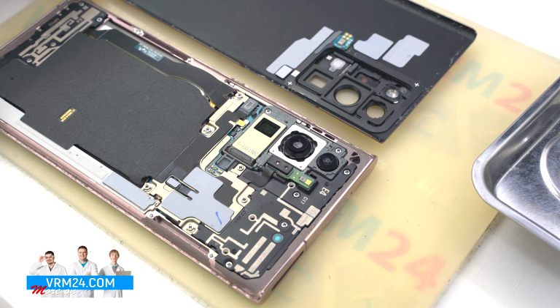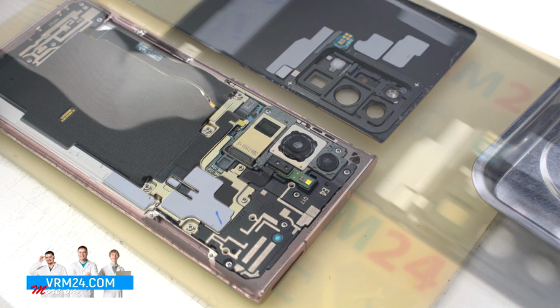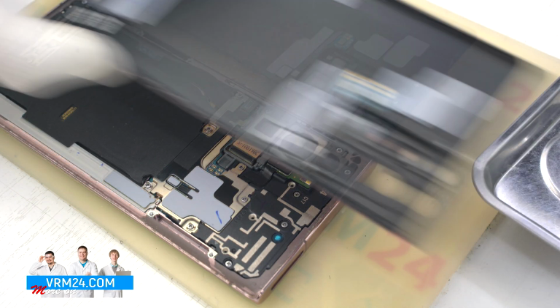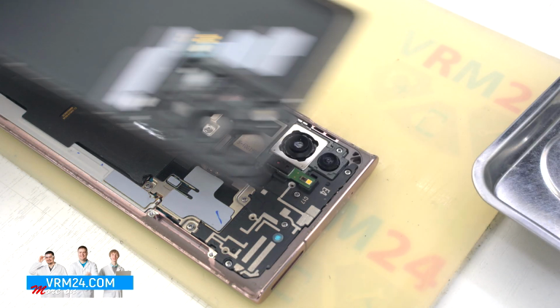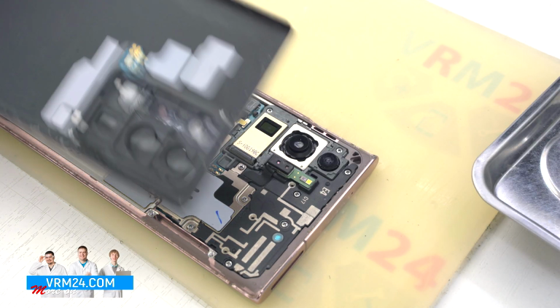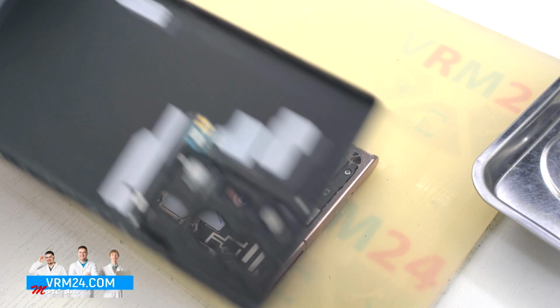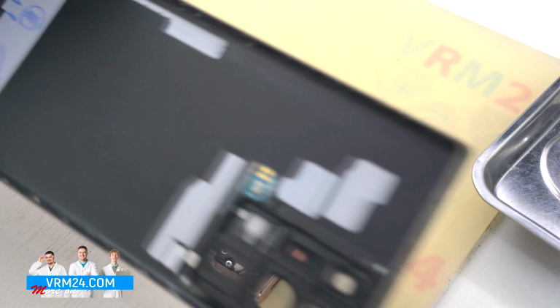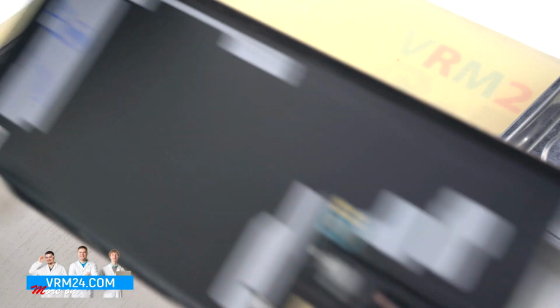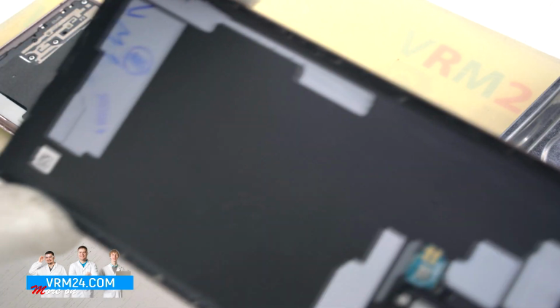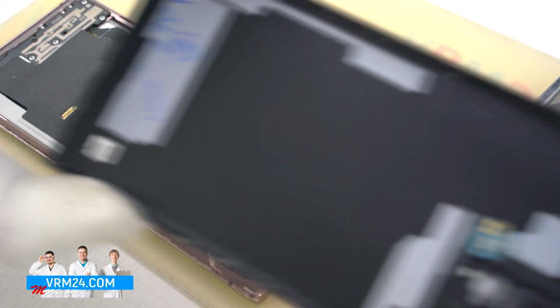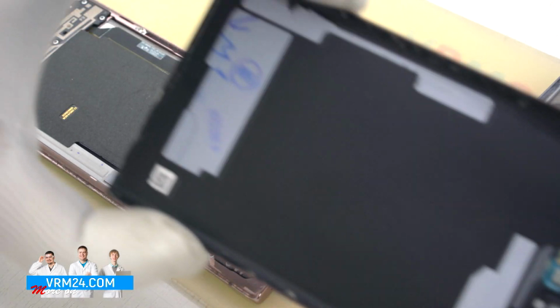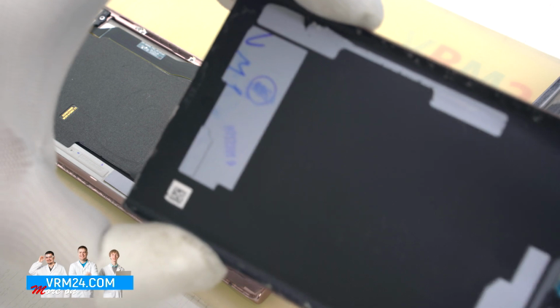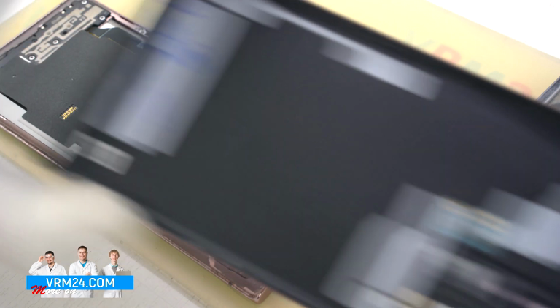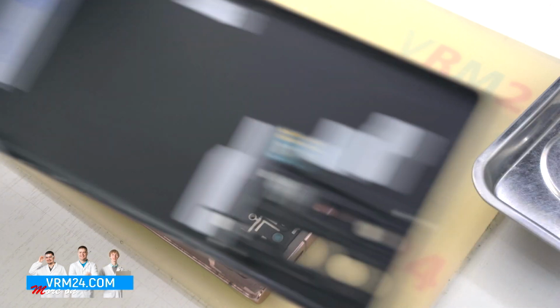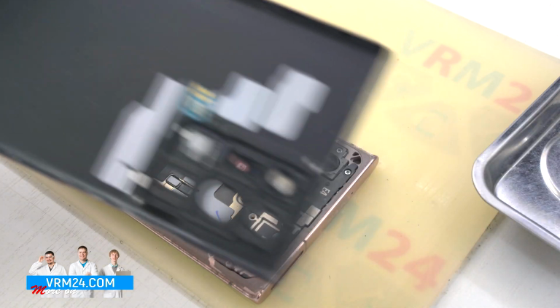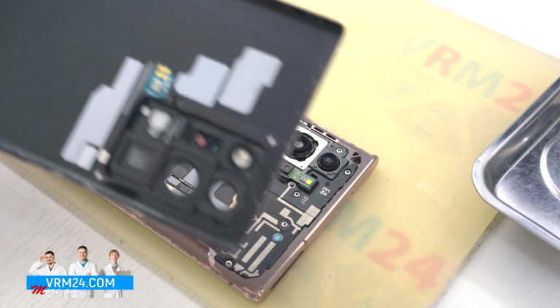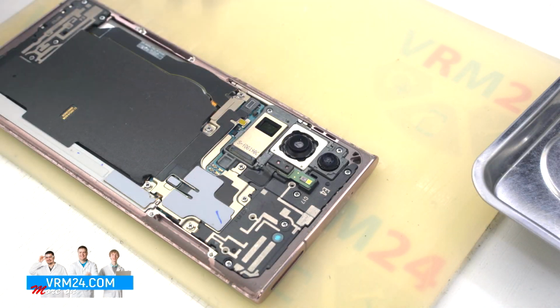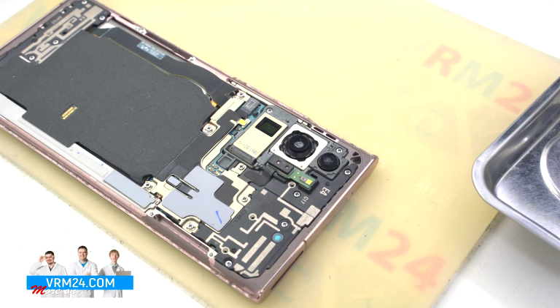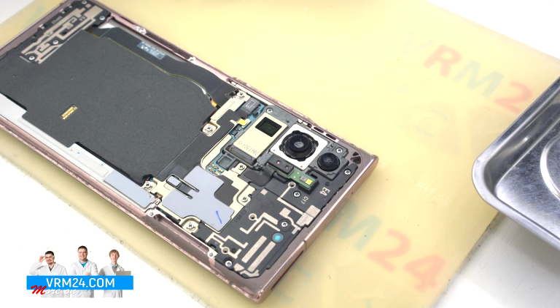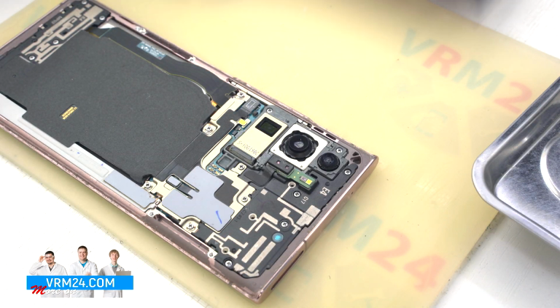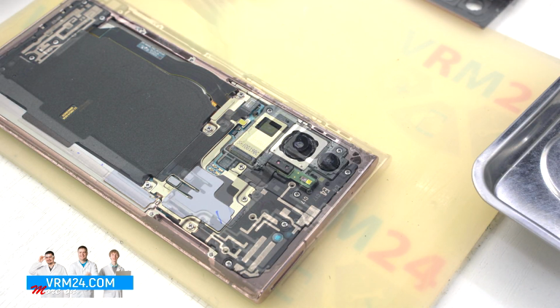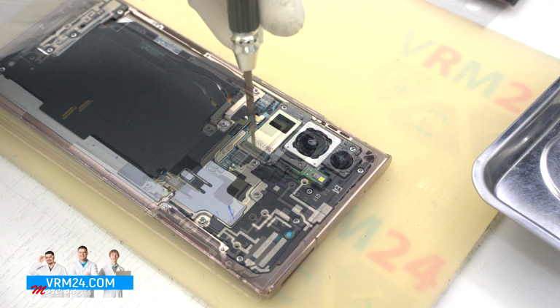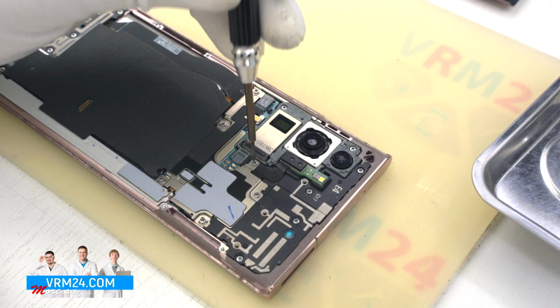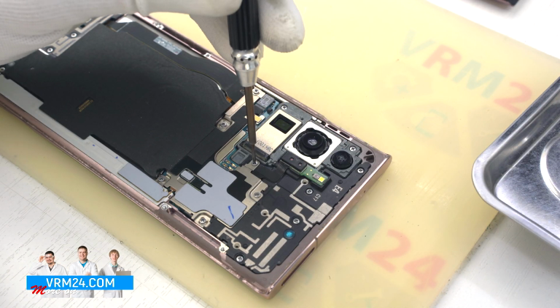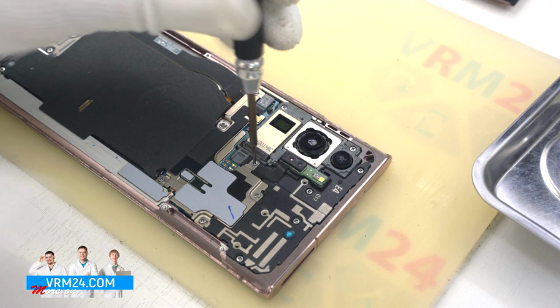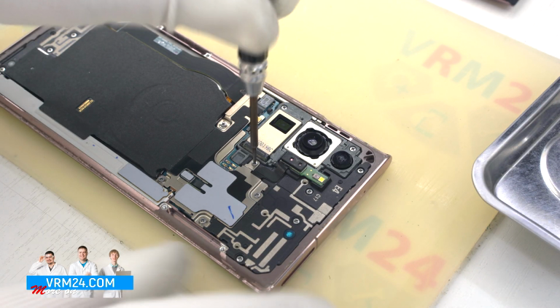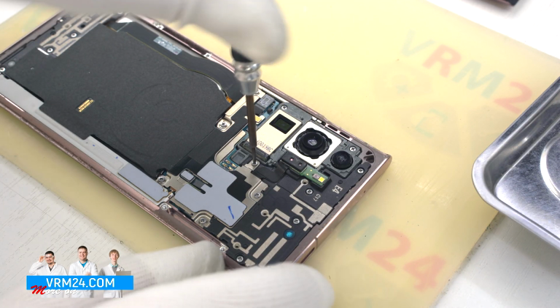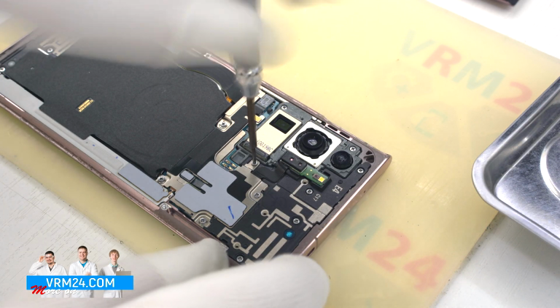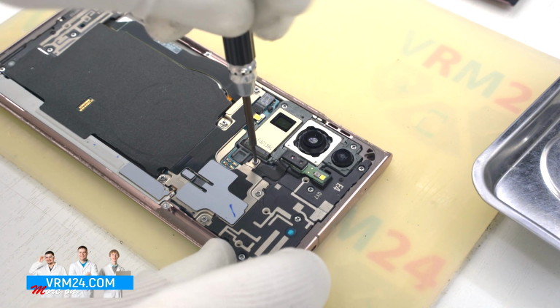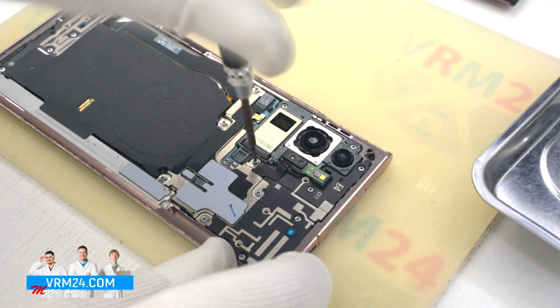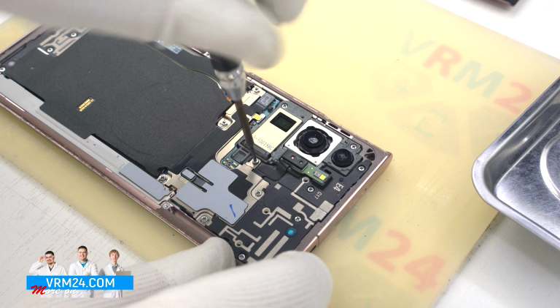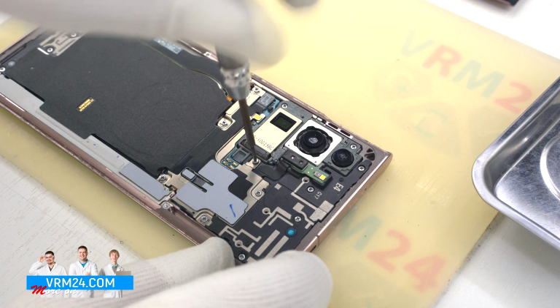As we can see on the back cover, we have a microphone, flashlight elements, and a gasket.